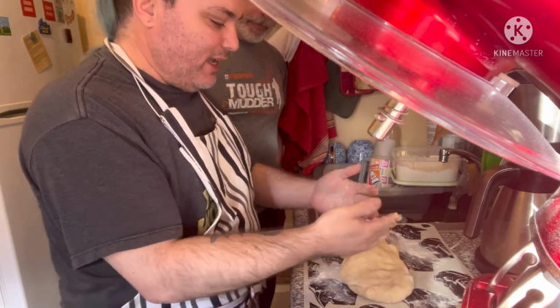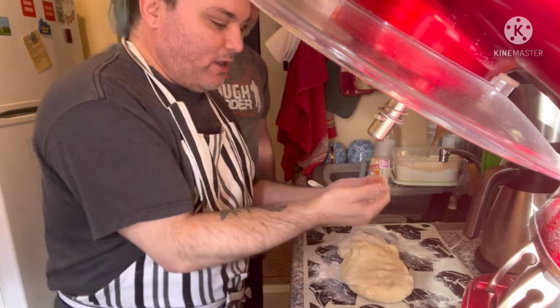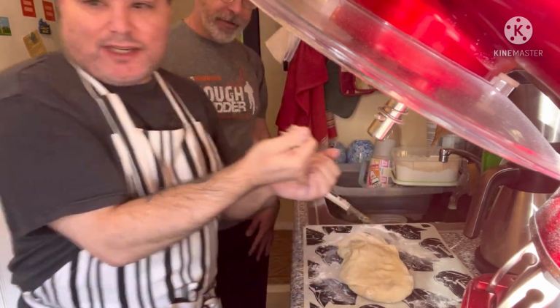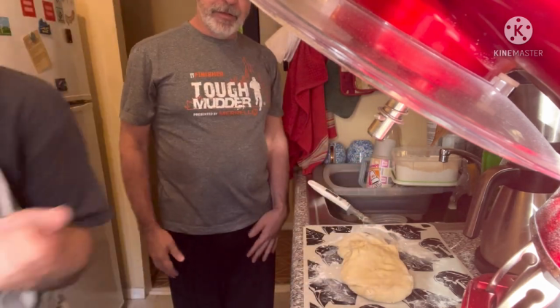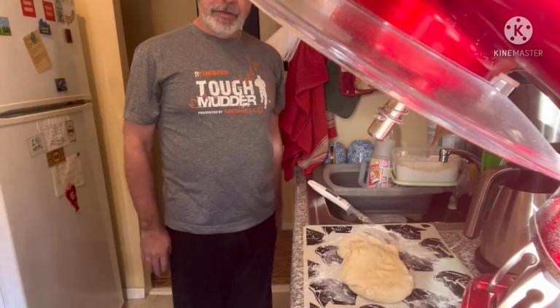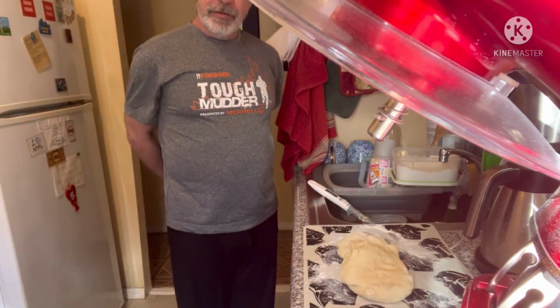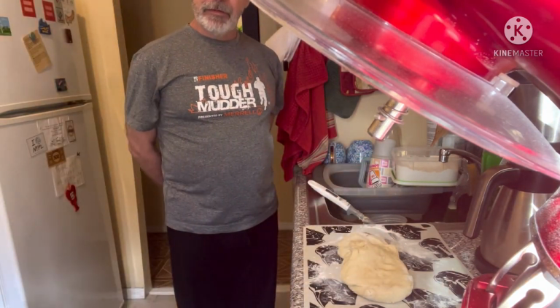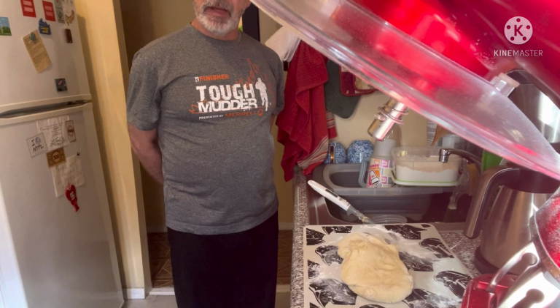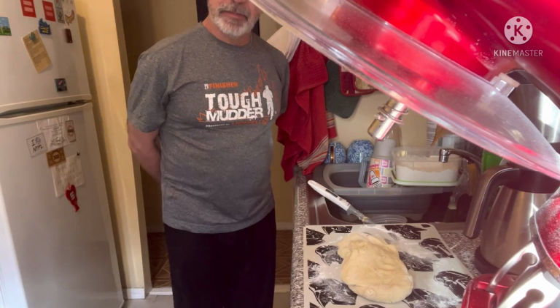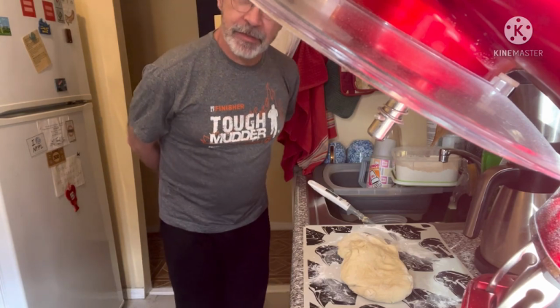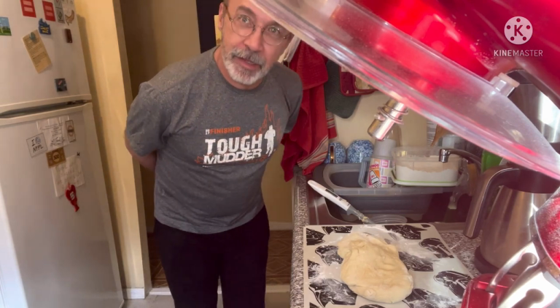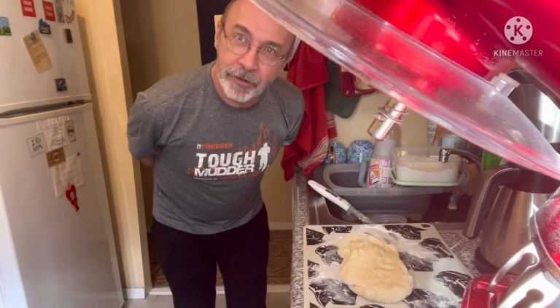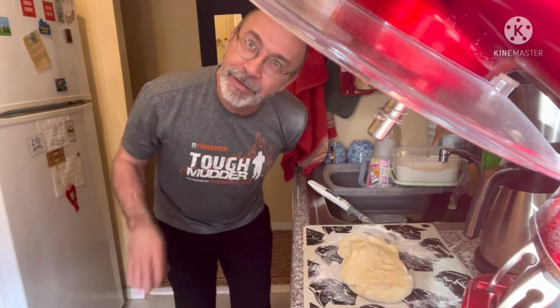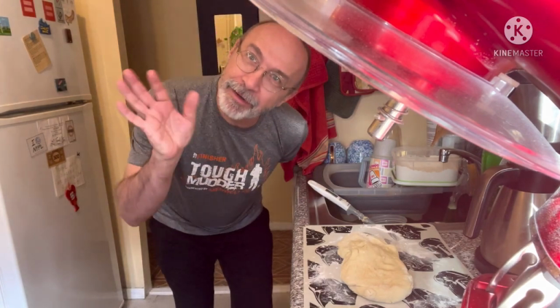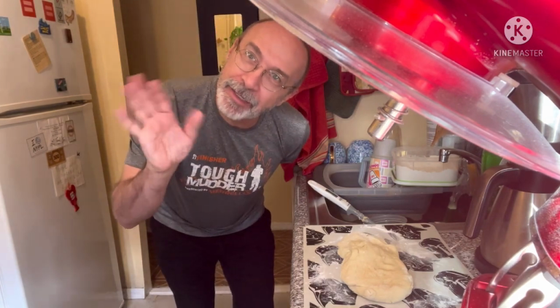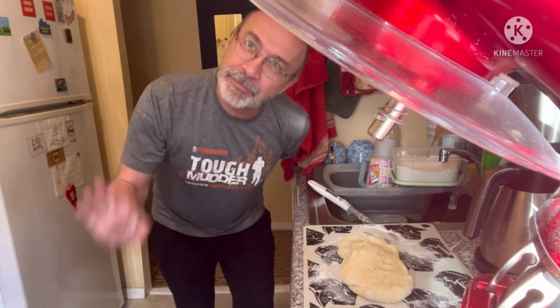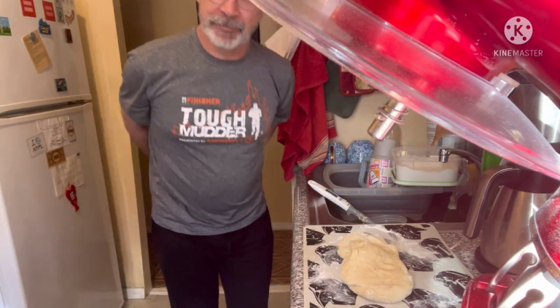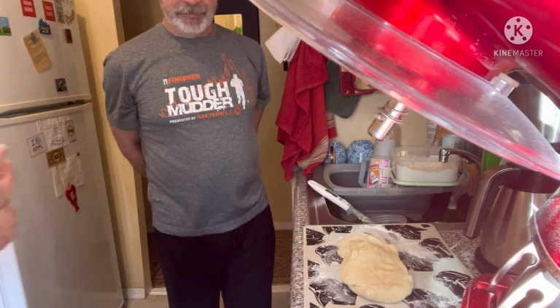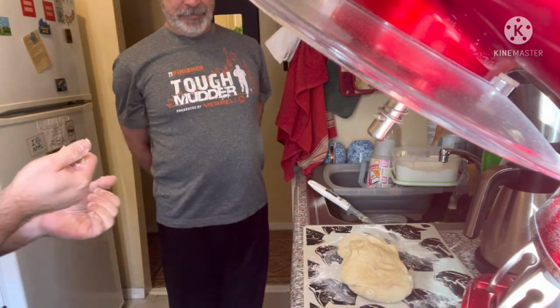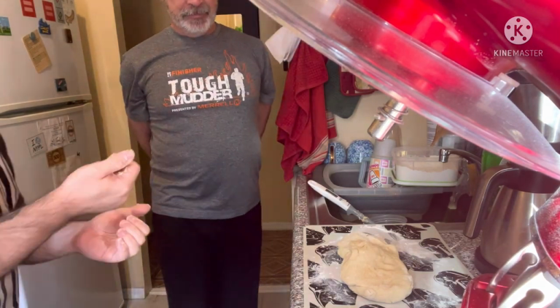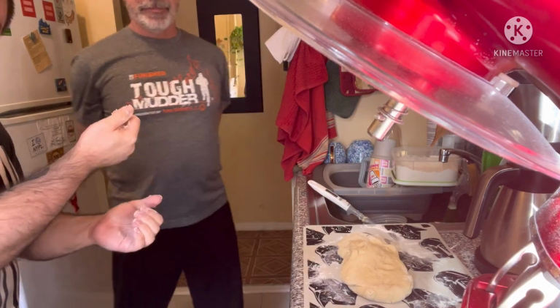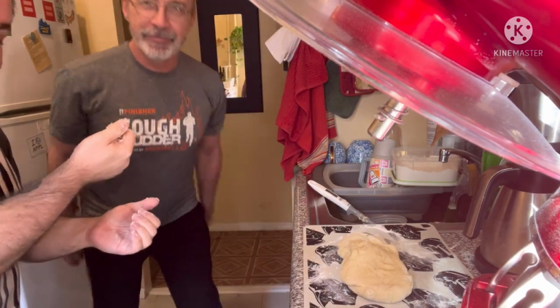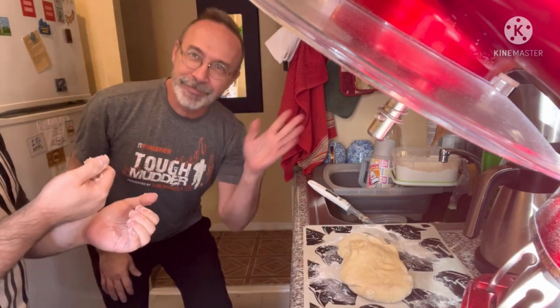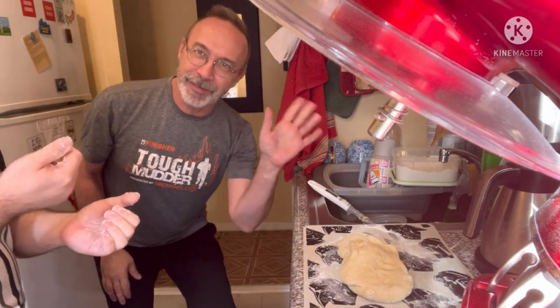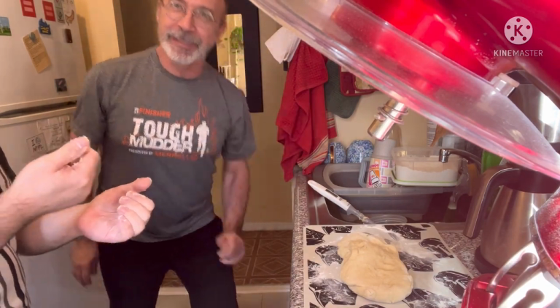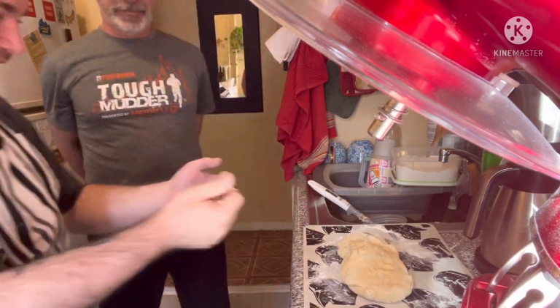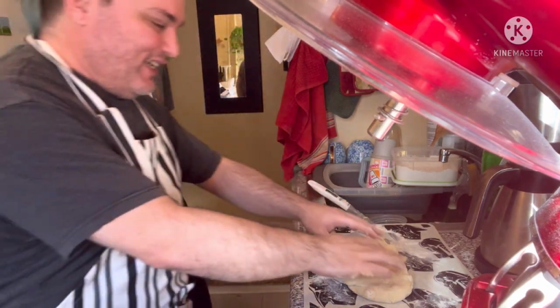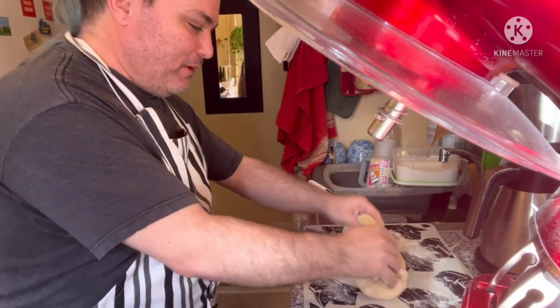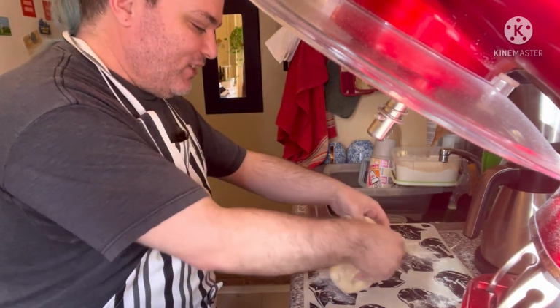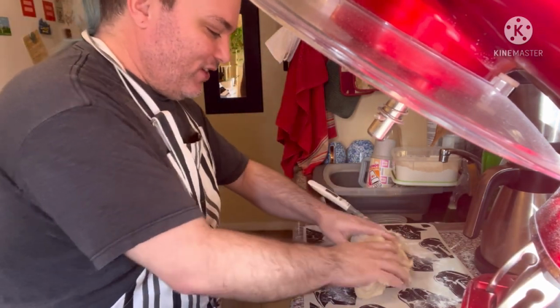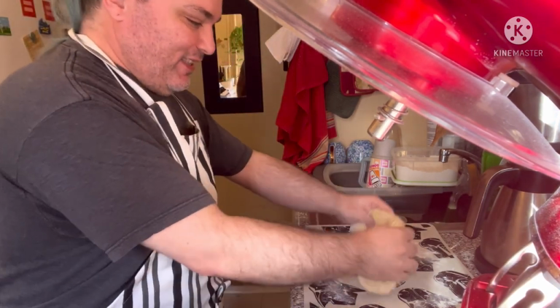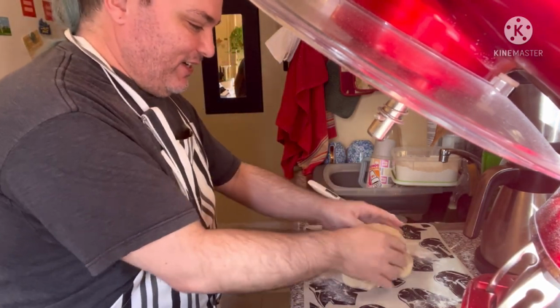How long am I supposed to knead it? About six minutes. Everybody, if you haven't seen him before, this is the hubby, Paul — he's going to be my taster later on. He's going to make sure I don't burn anything.